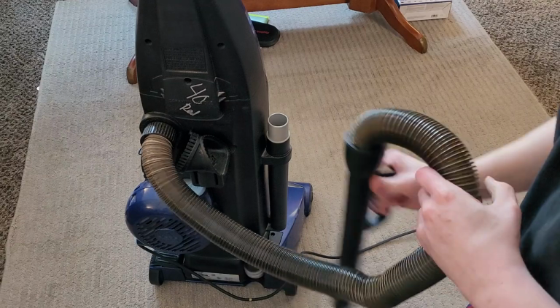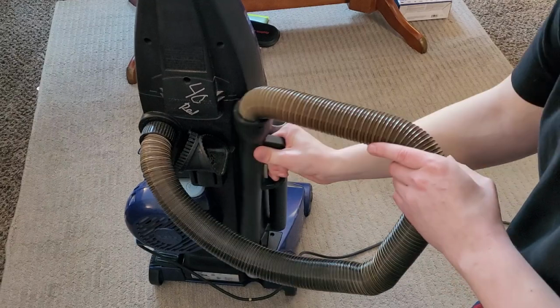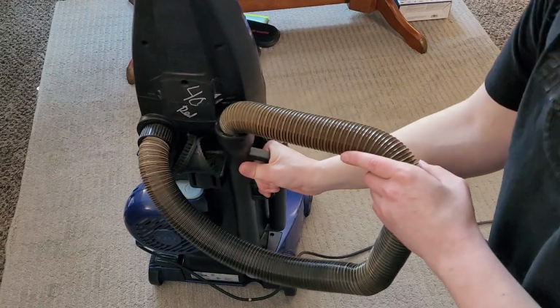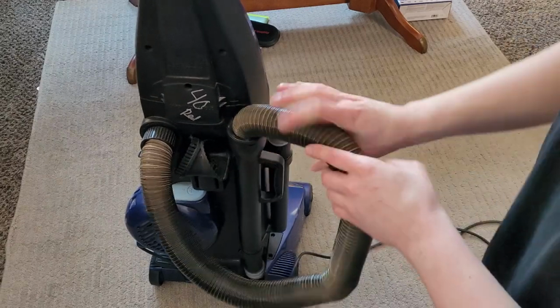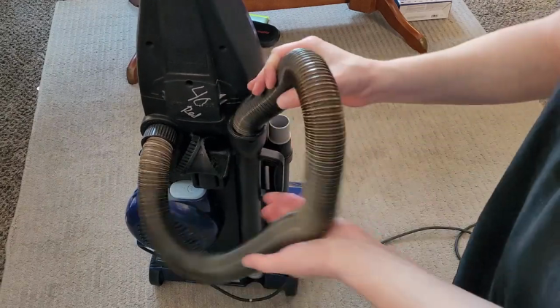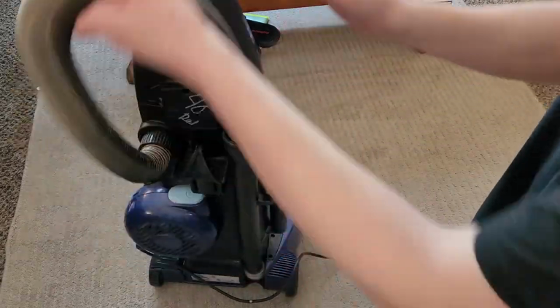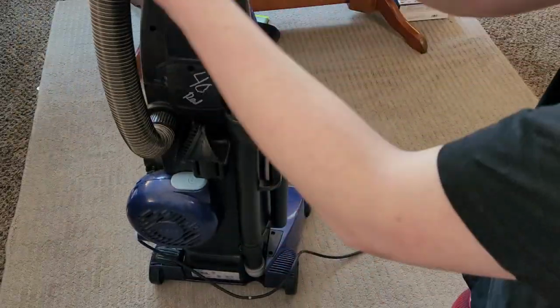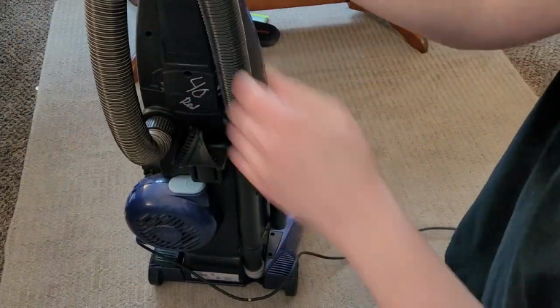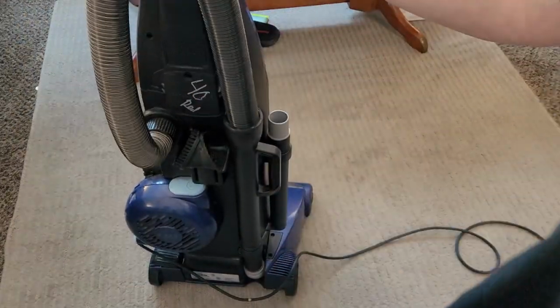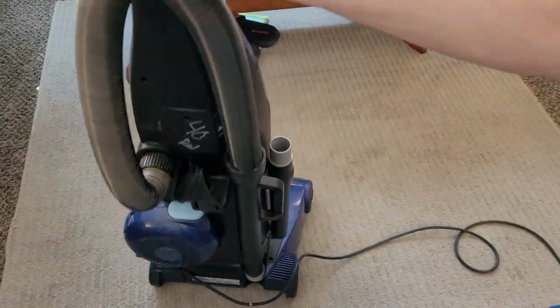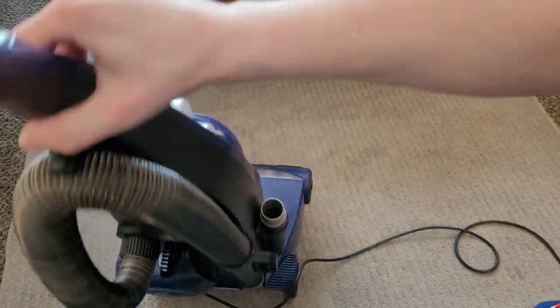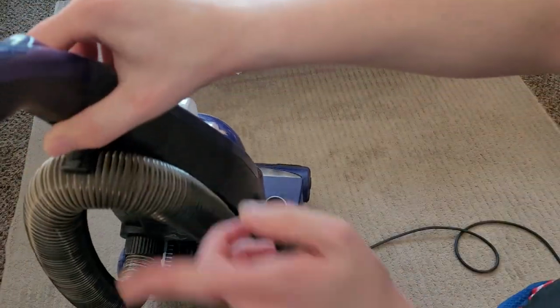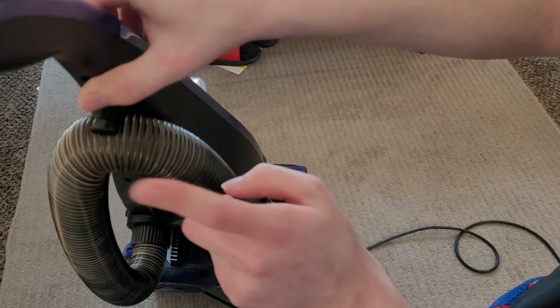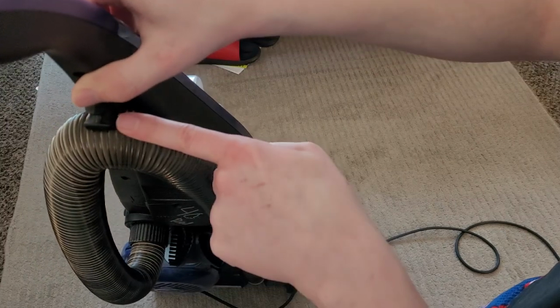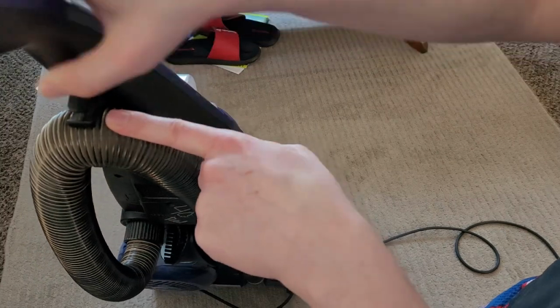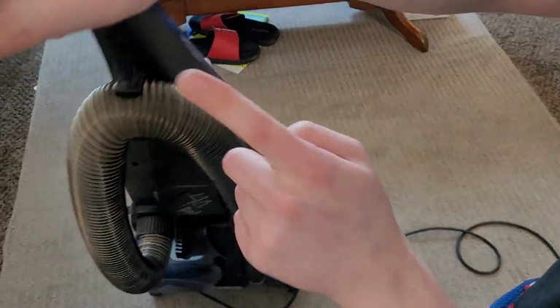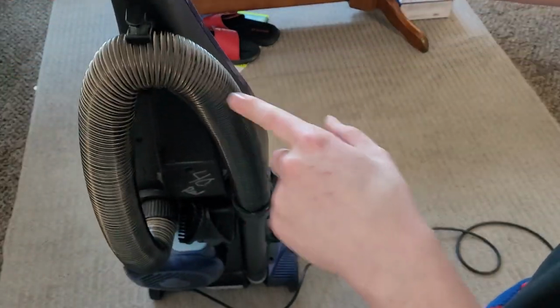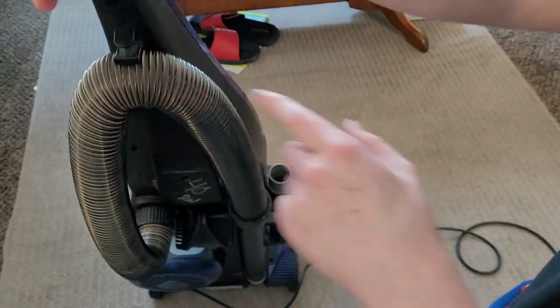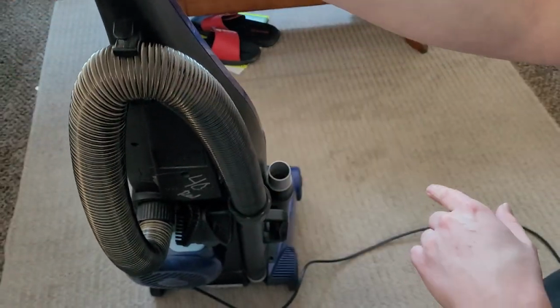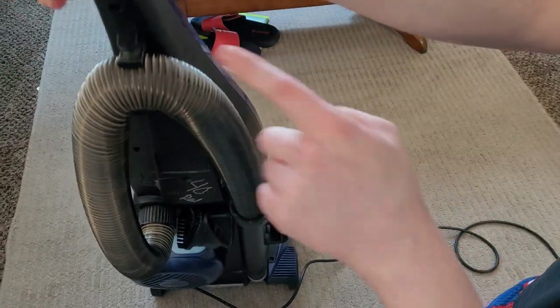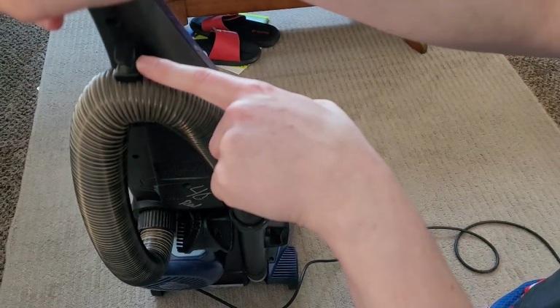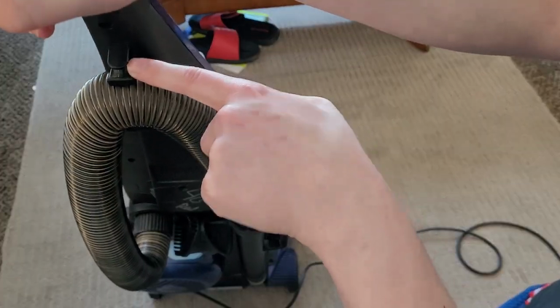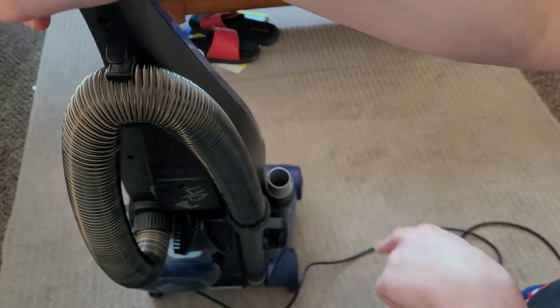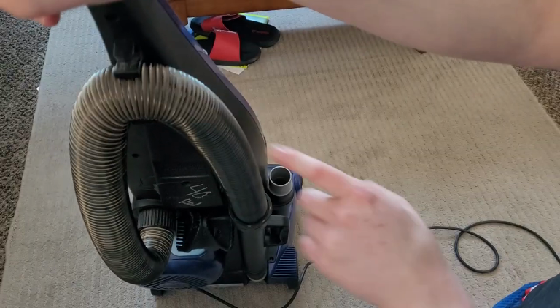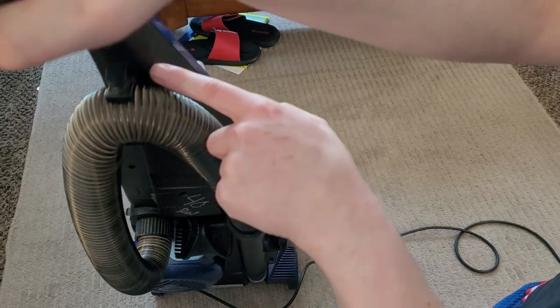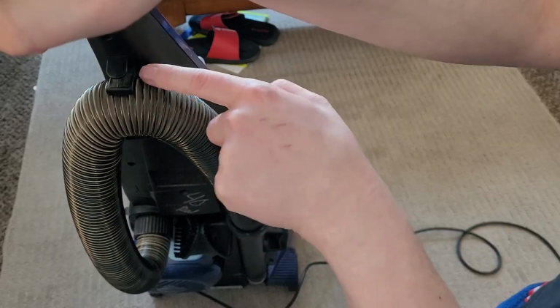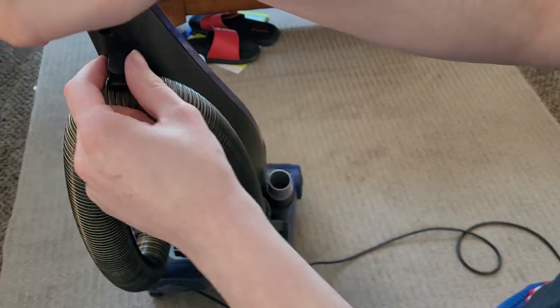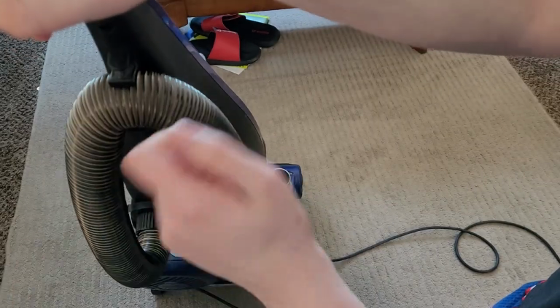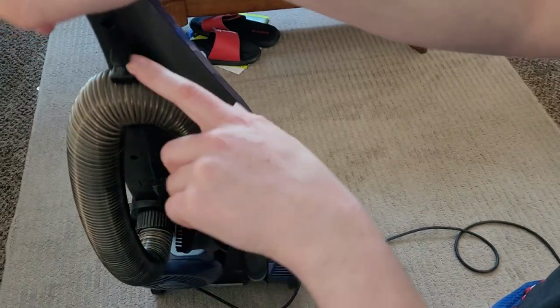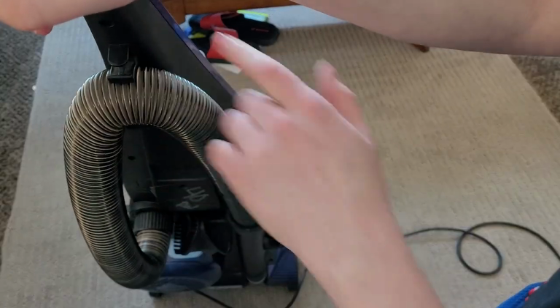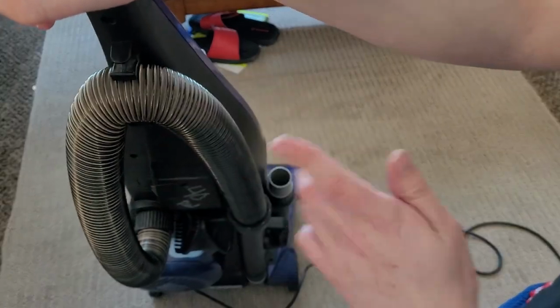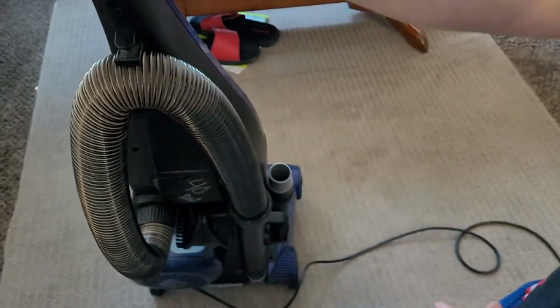Whenever you're done, the crevice tool slides into the extension wand for storage and slaps onto the side of the machine. The hose wand goes in and clips up at the top. A lot of customers don't bother putting the hose in this clip, but I recommend it as it keeps it out of the way. There's also a cord clip right here — be careful though, because if you pull it out at a funny angle, it could tear up the cord.